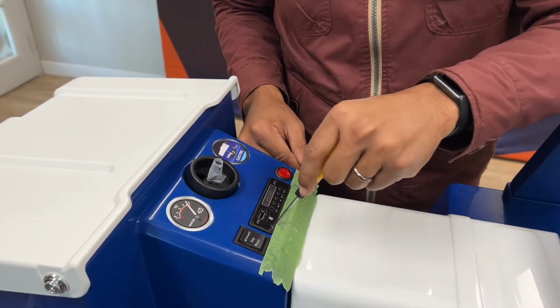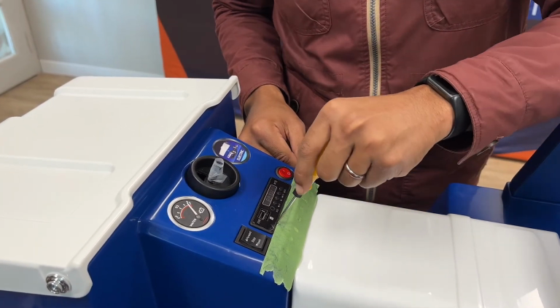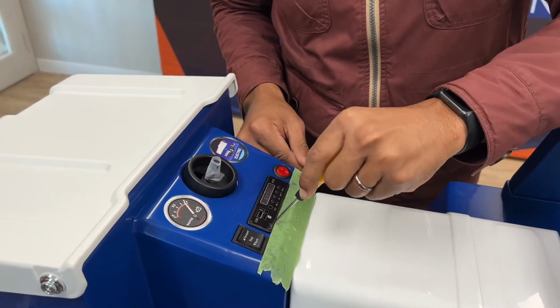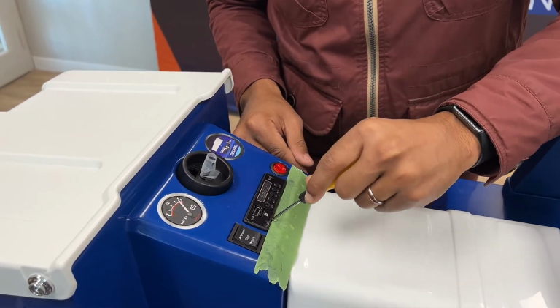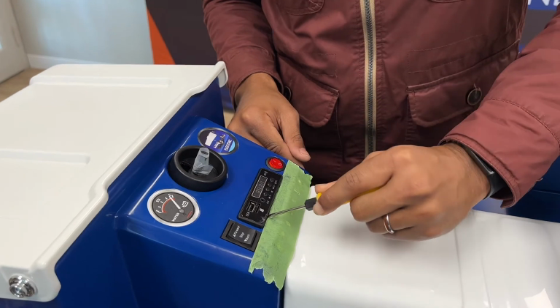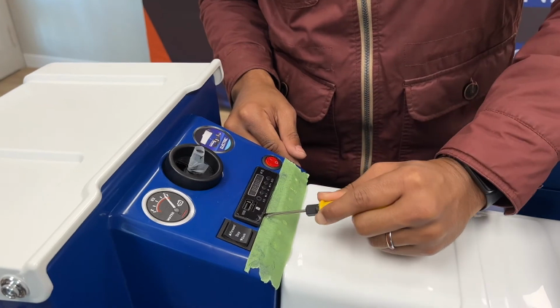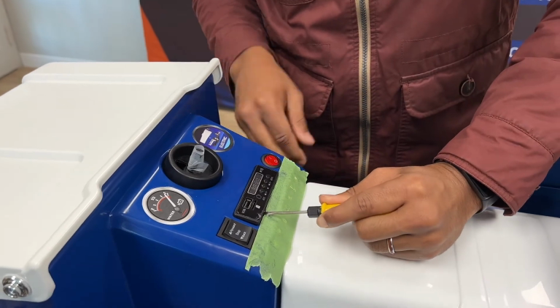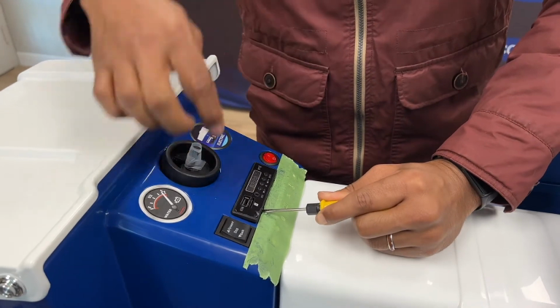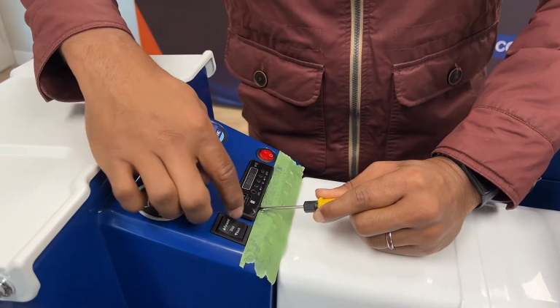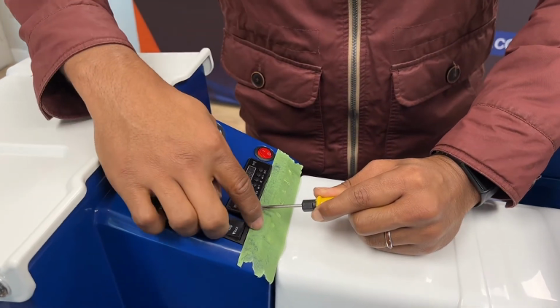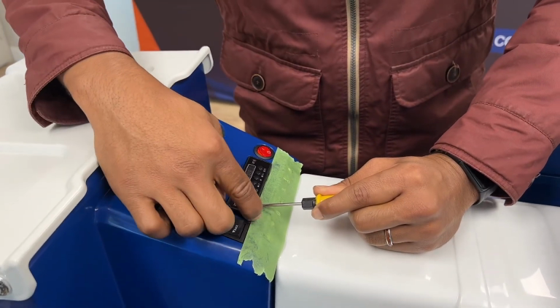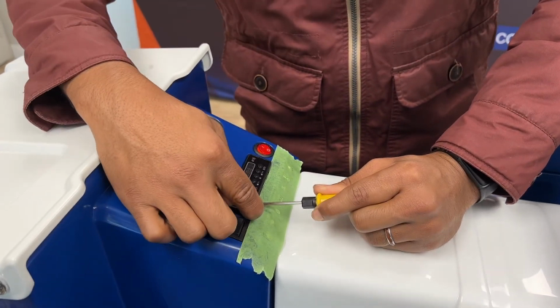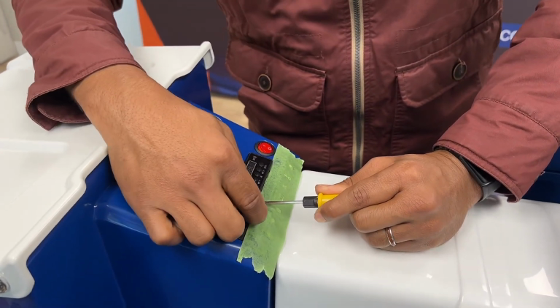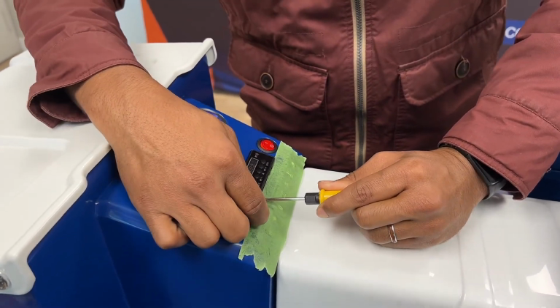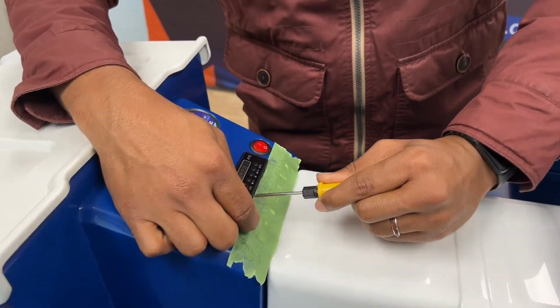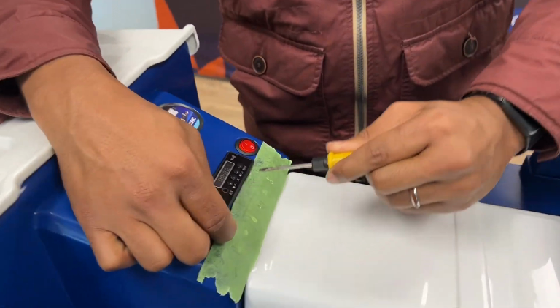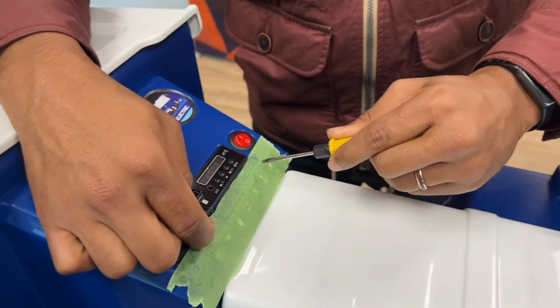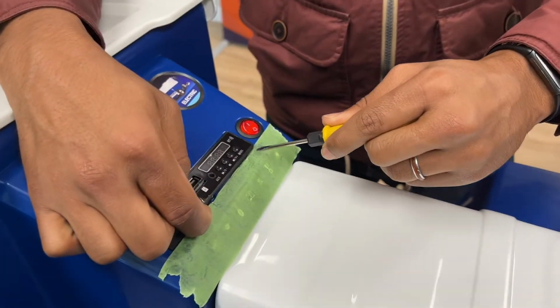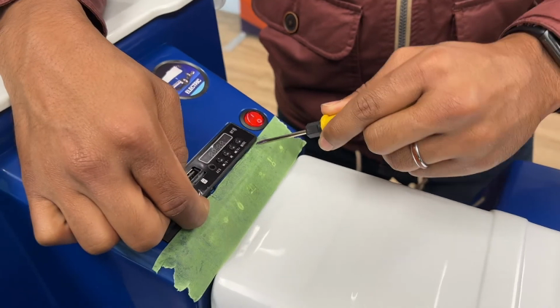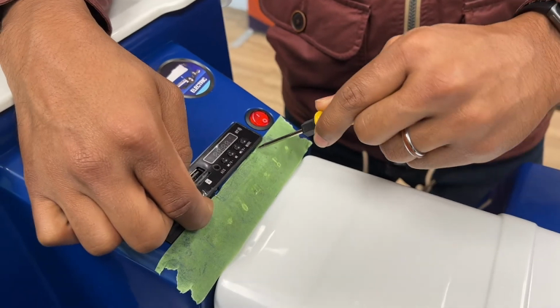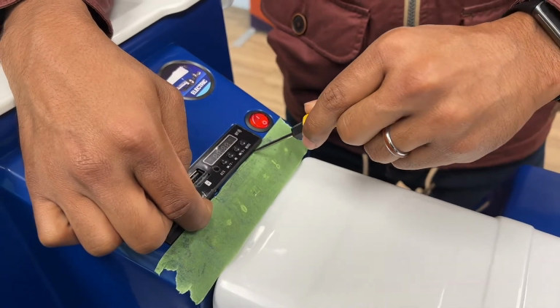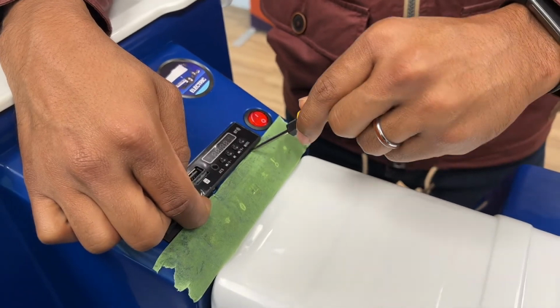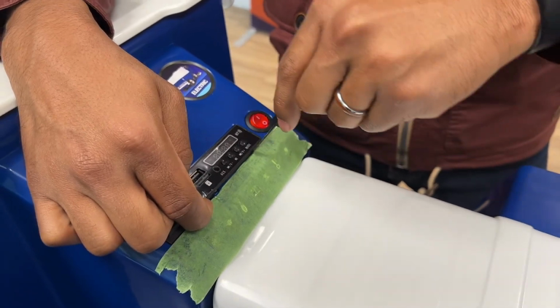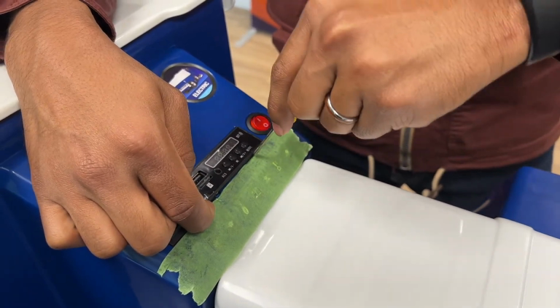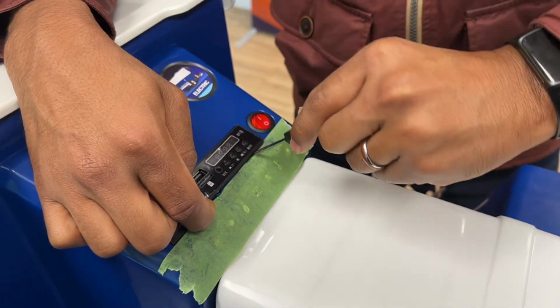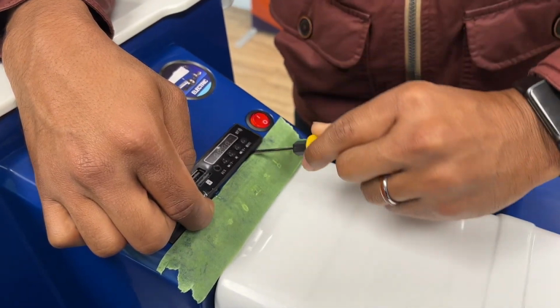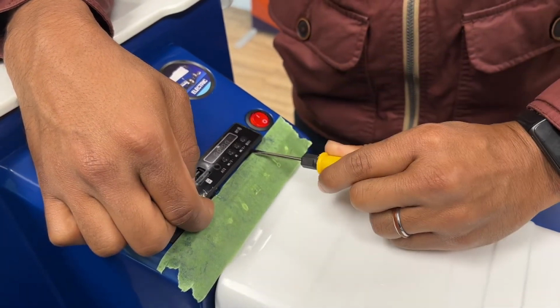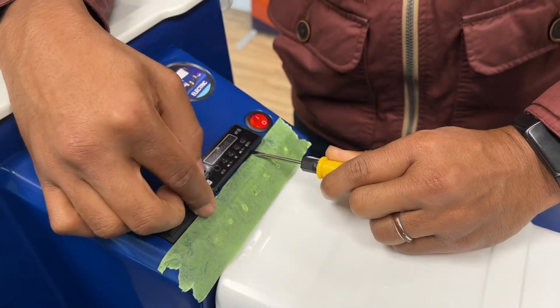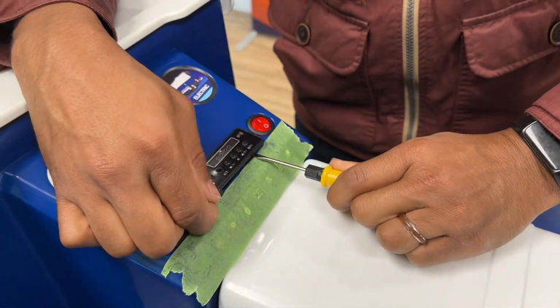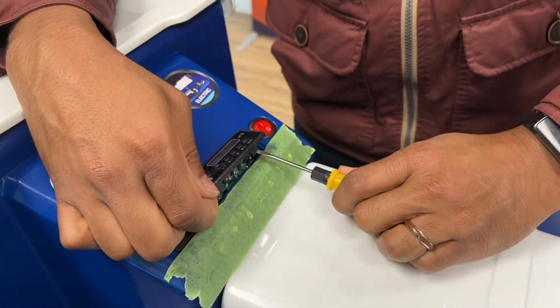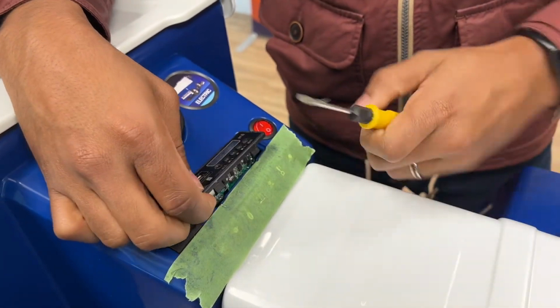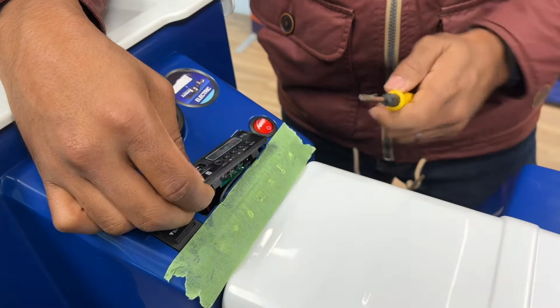Push it in, pop it out, hold that in place. Go to the mode button, do the same and it just pops out.